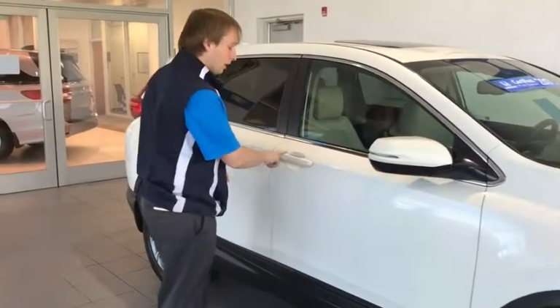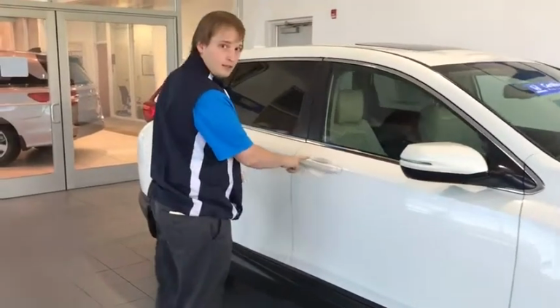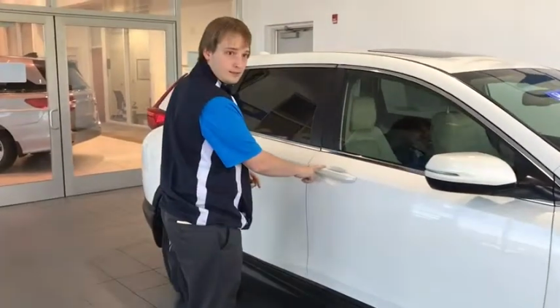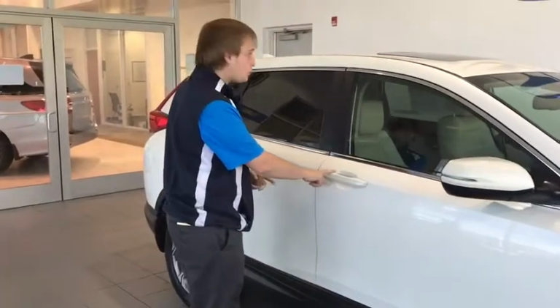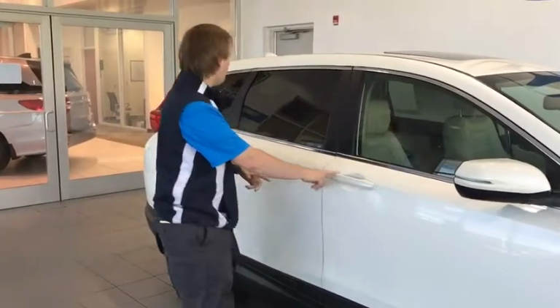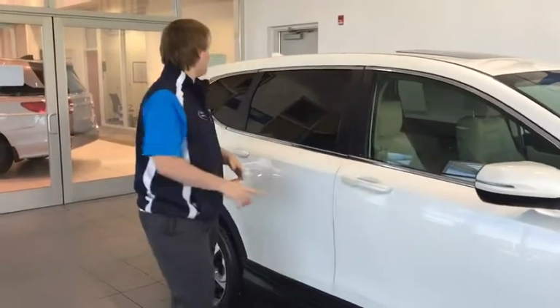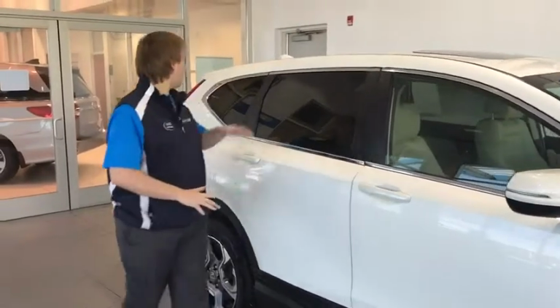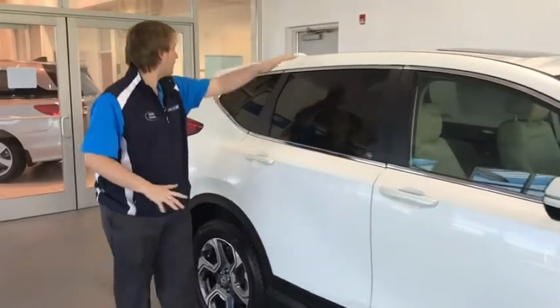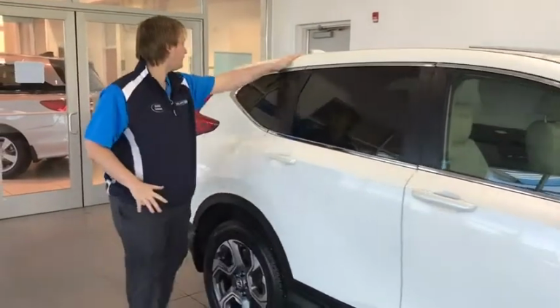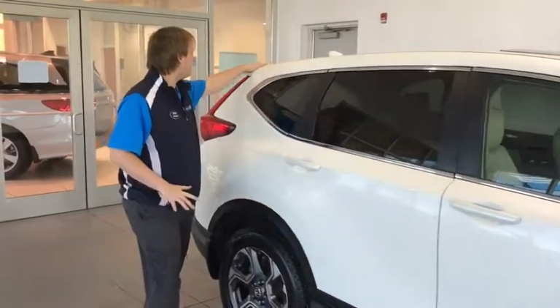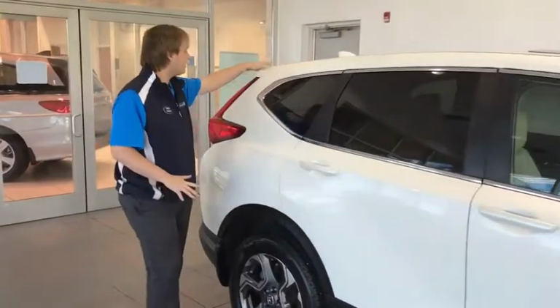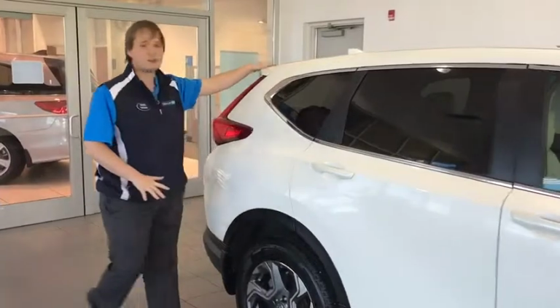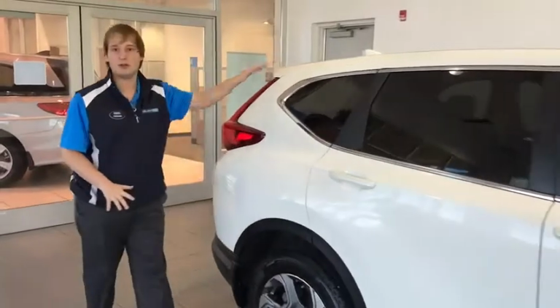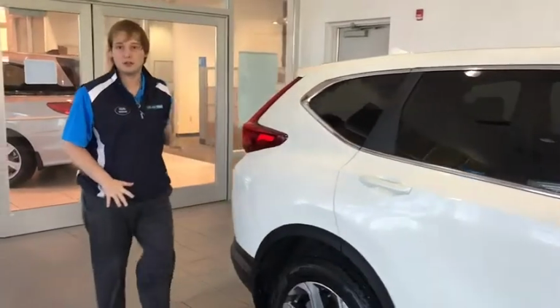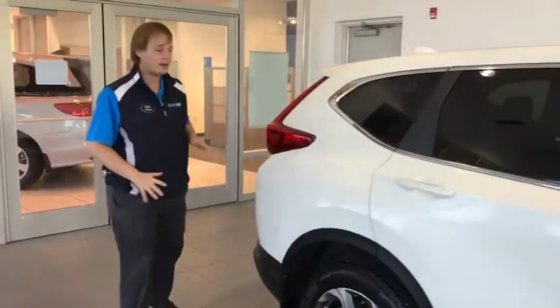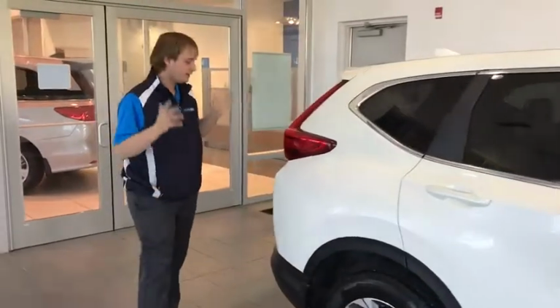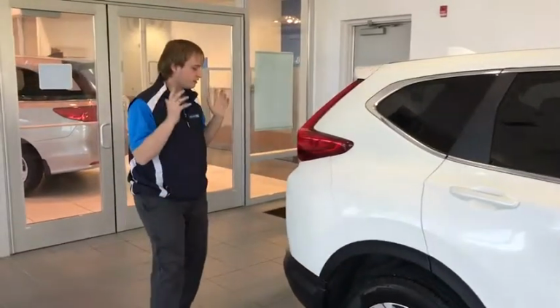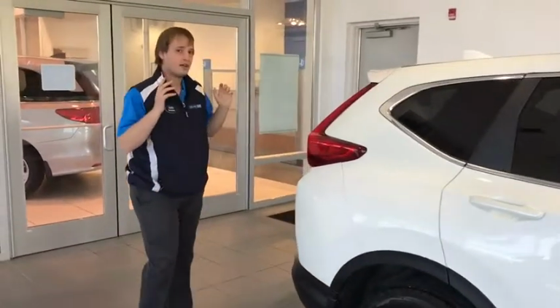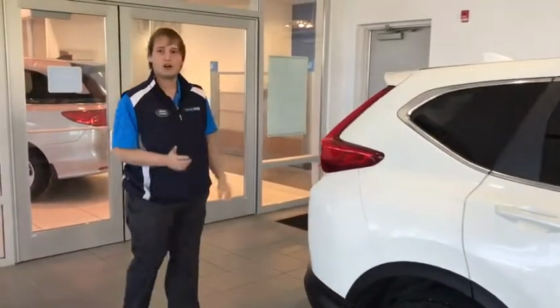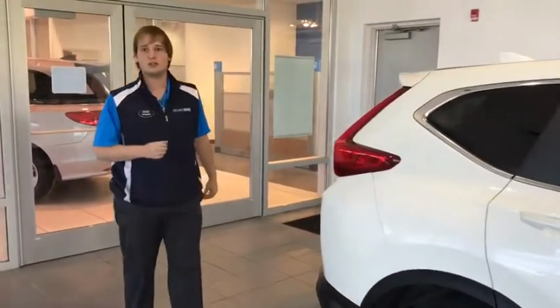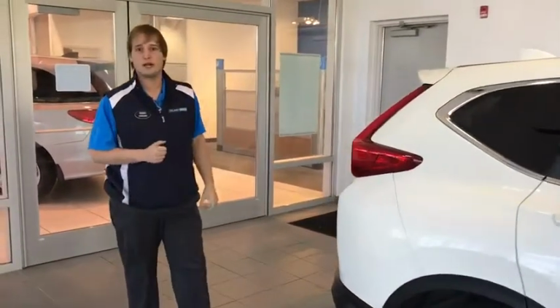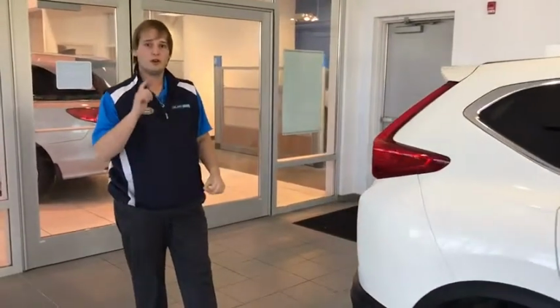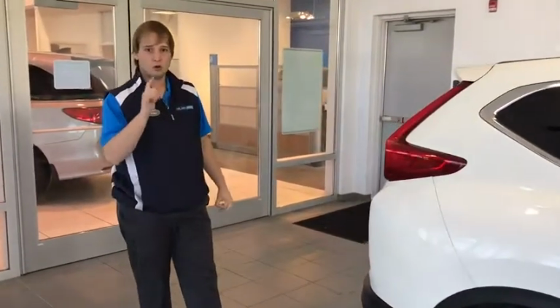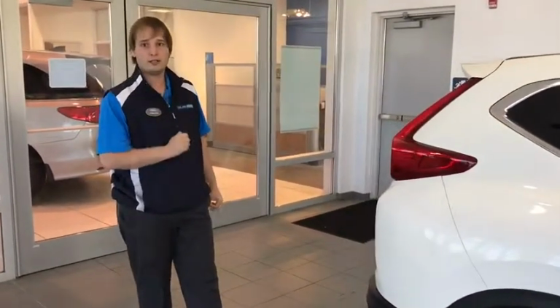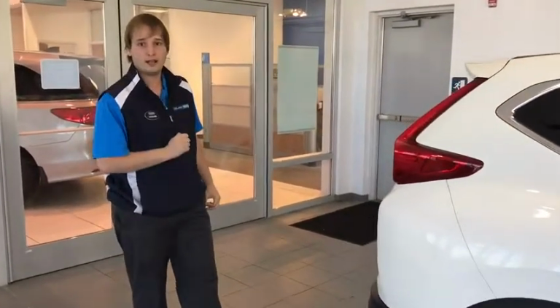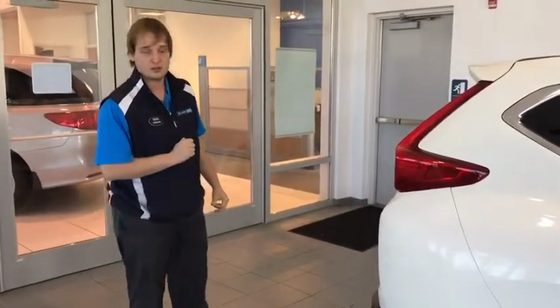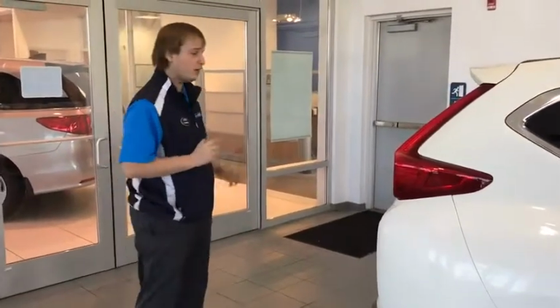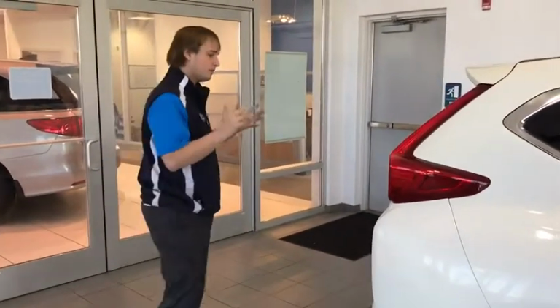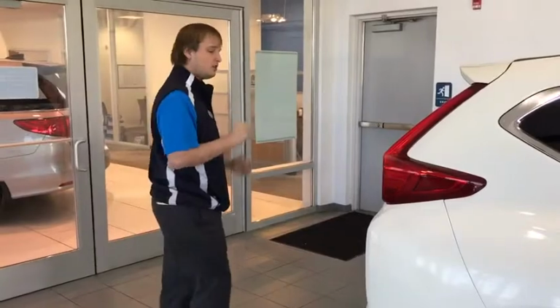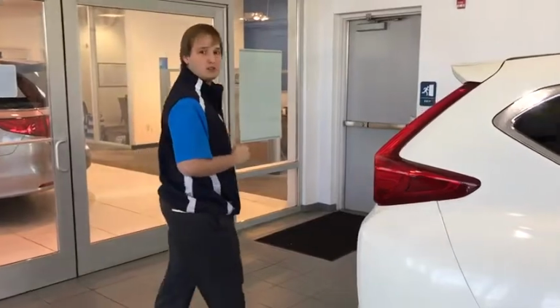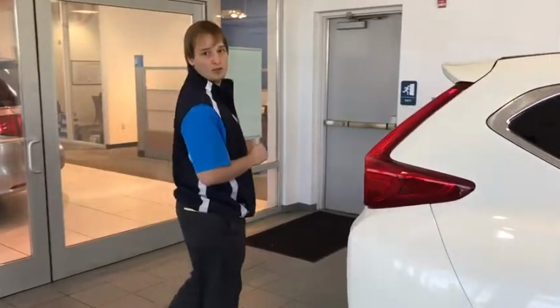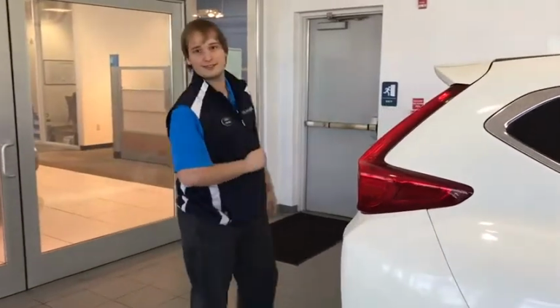Smart keyless entry with that nice easy finish on the spoiler in the back. This is such a nice all-wheel drive, warrantied SUV. Let me show you some more on the inside.